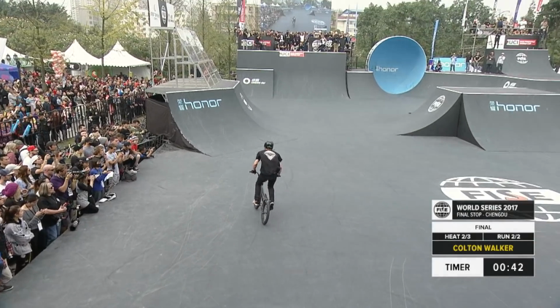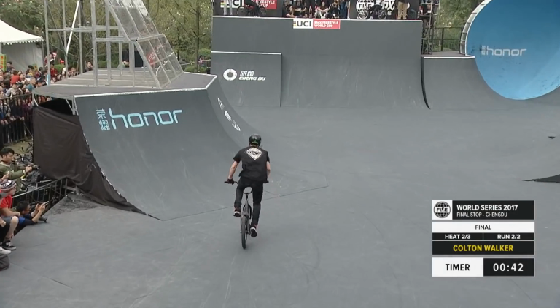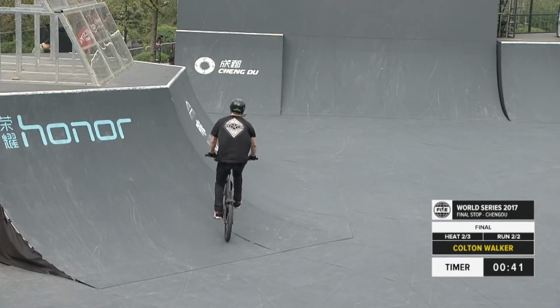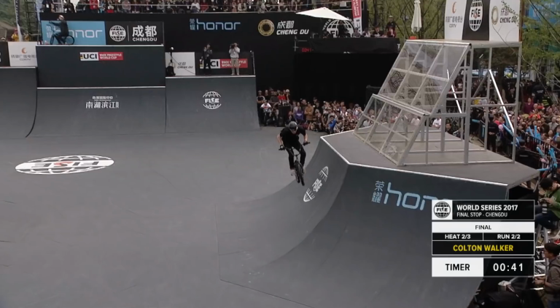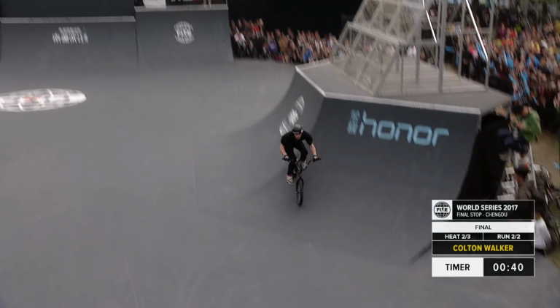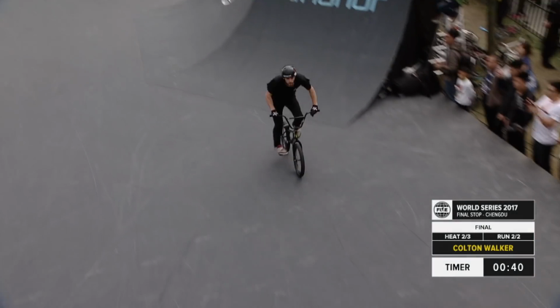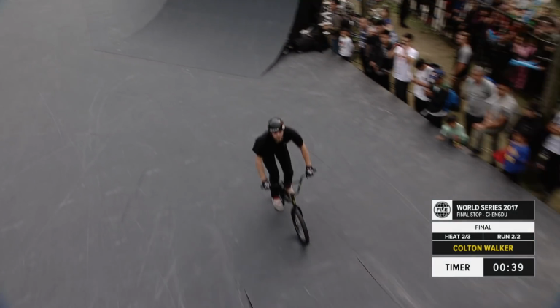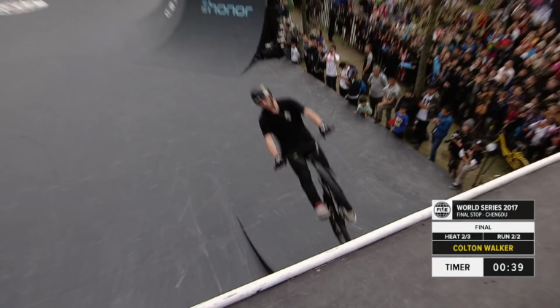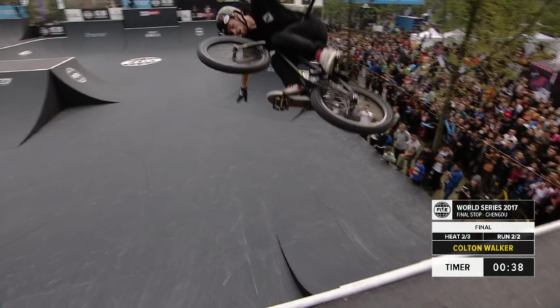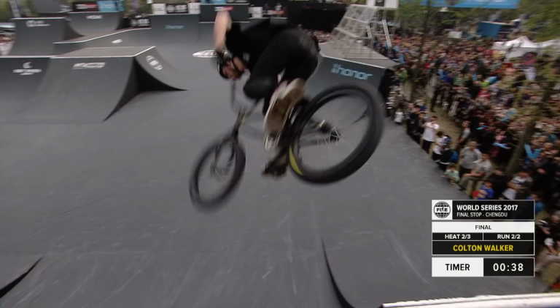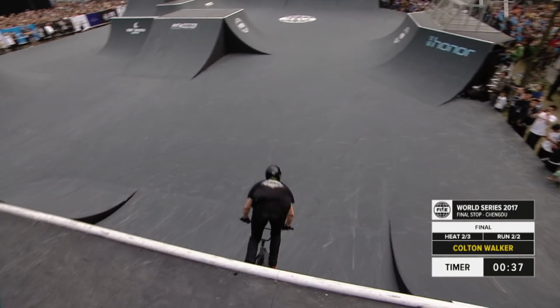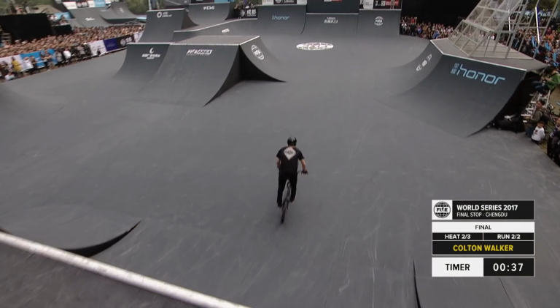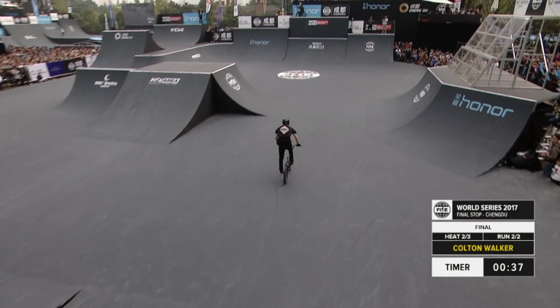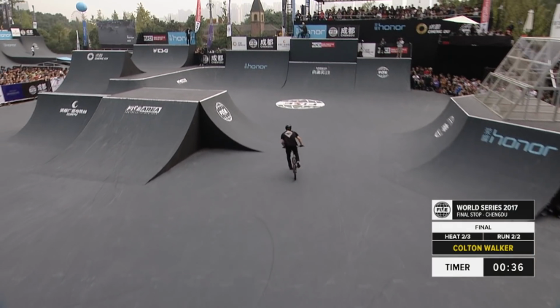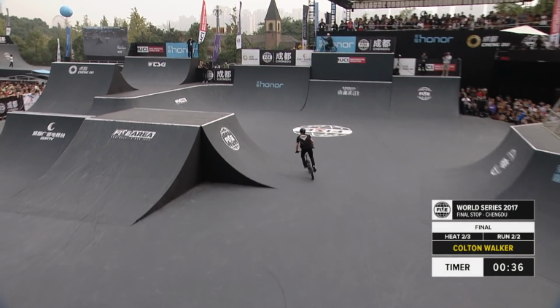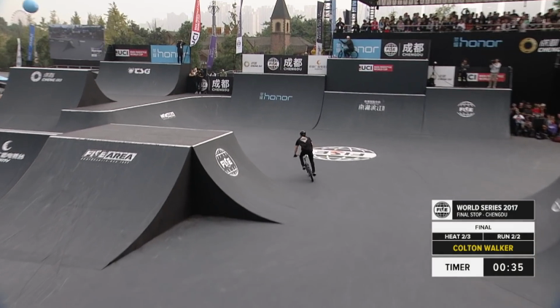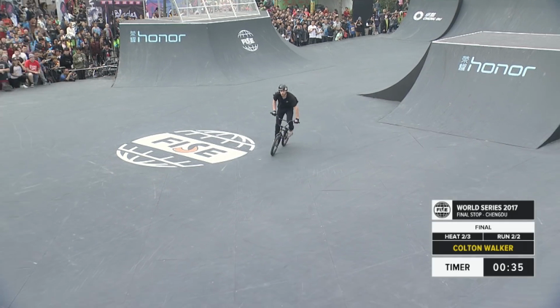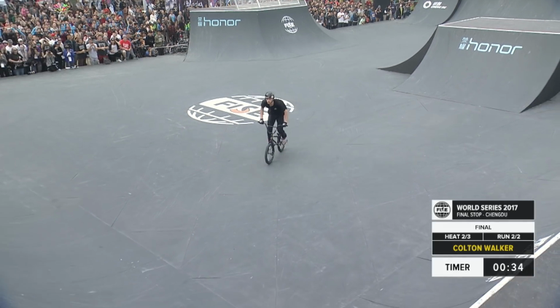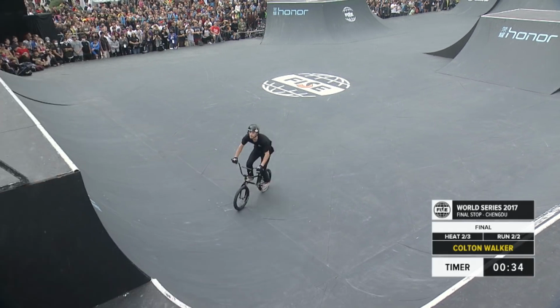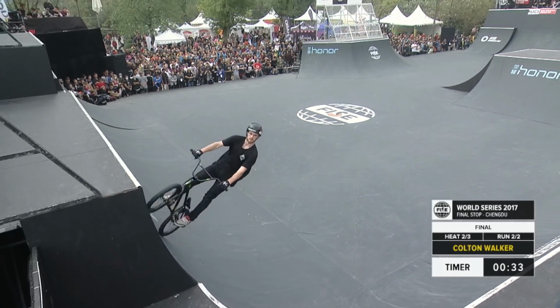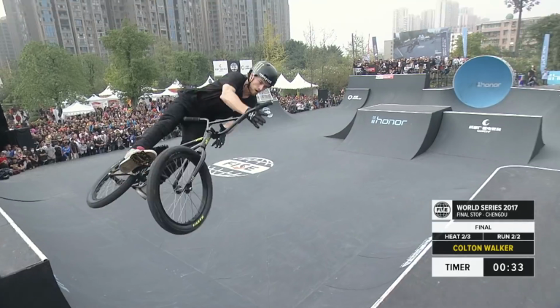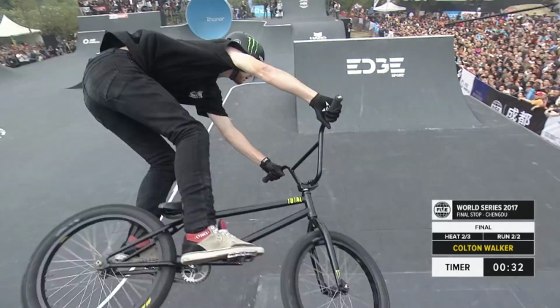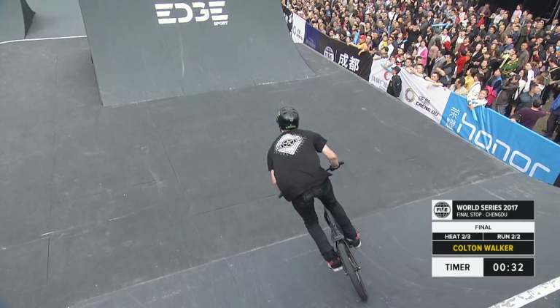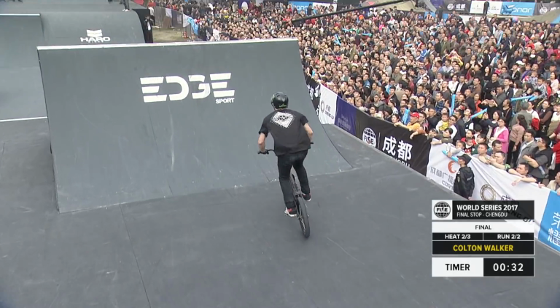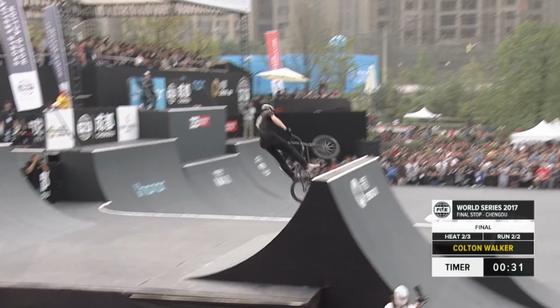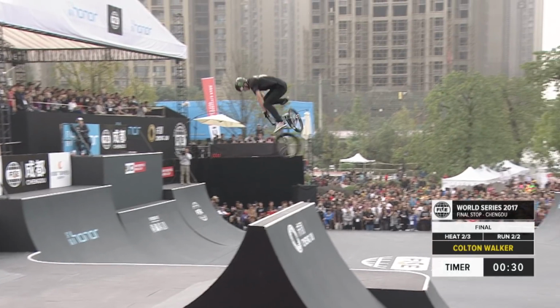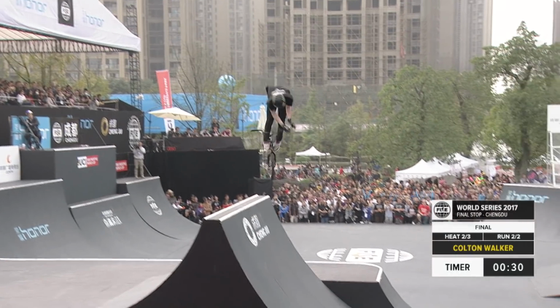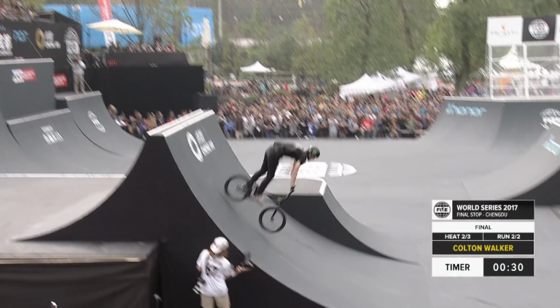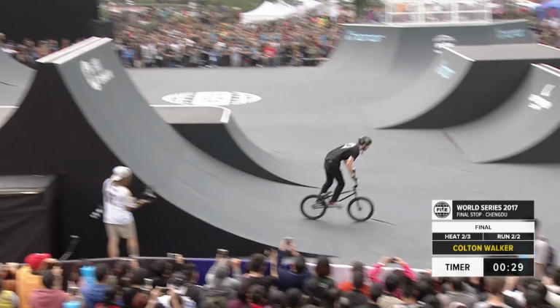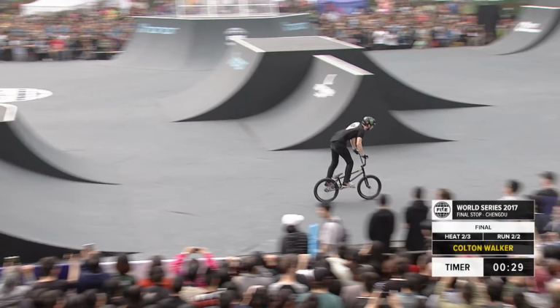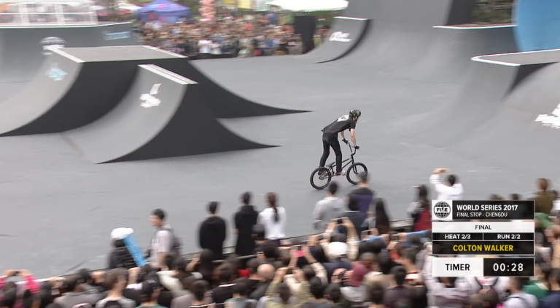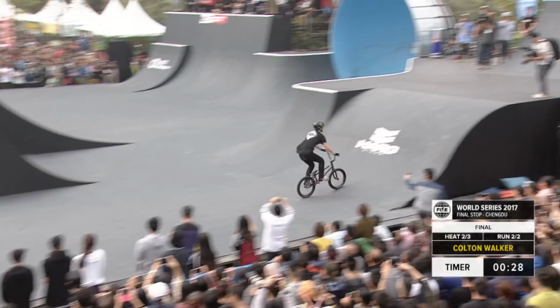I believe that was a flare X-up. Coming back across the hip features, nice tuck no-hander, and setting up for the Honor channel gap. Nice bar spin and into the edge spine — 360 downside whip to bar spin.